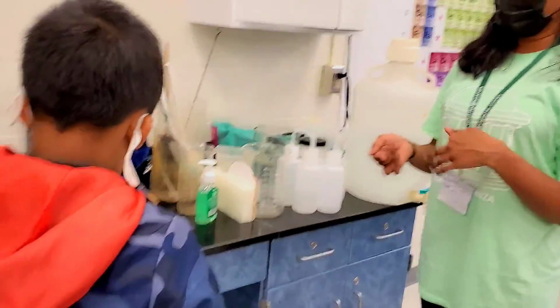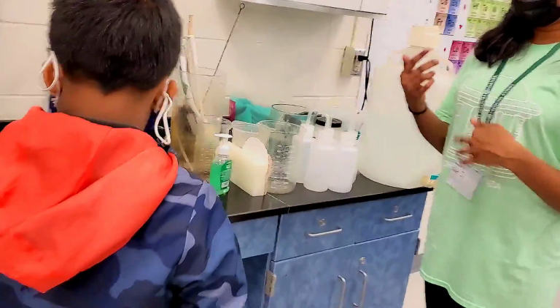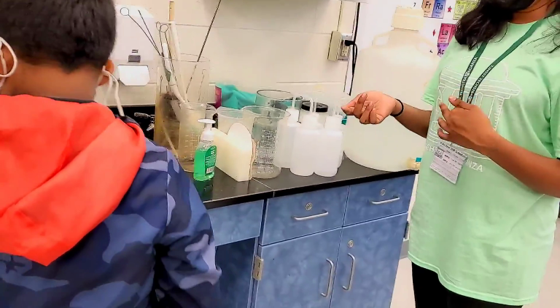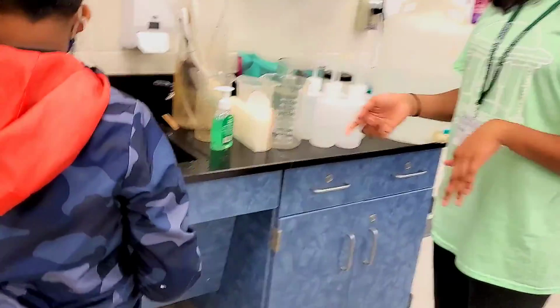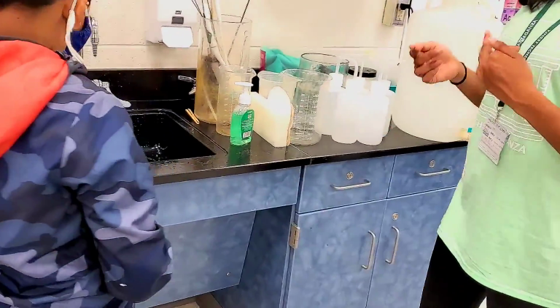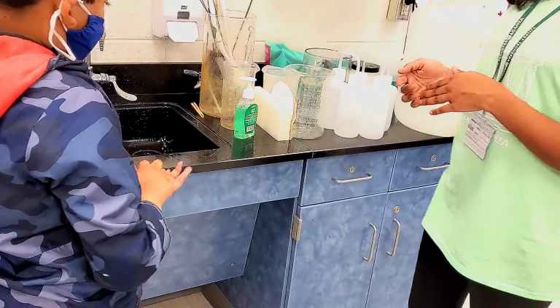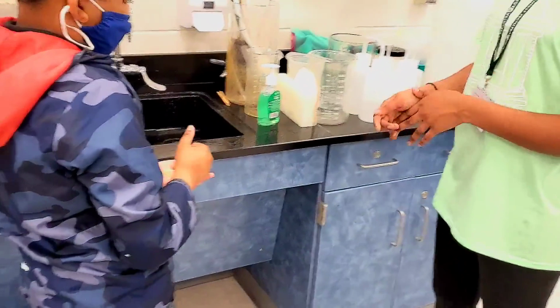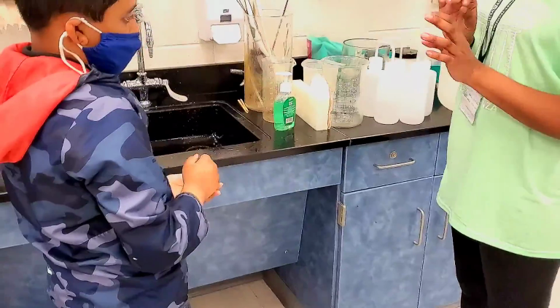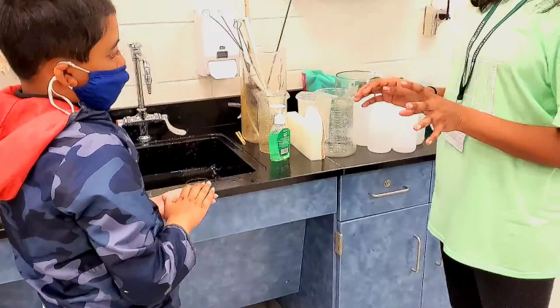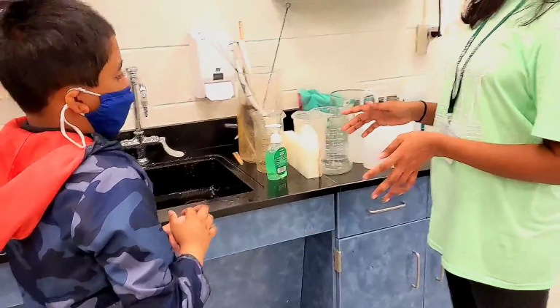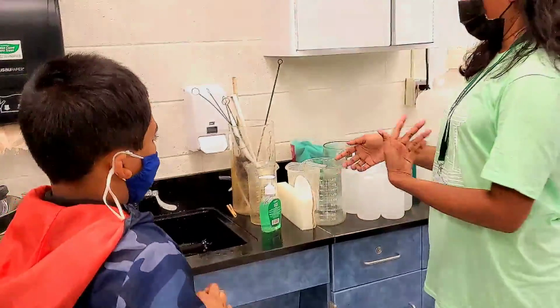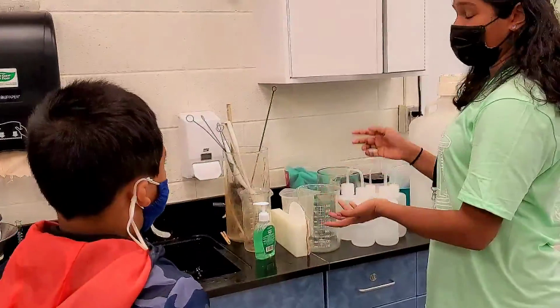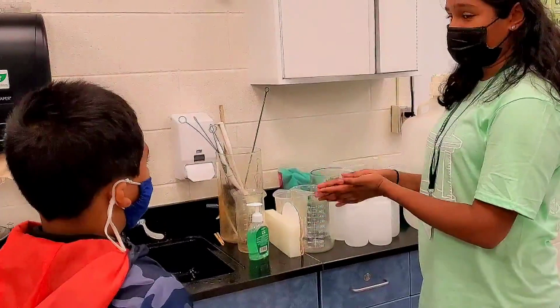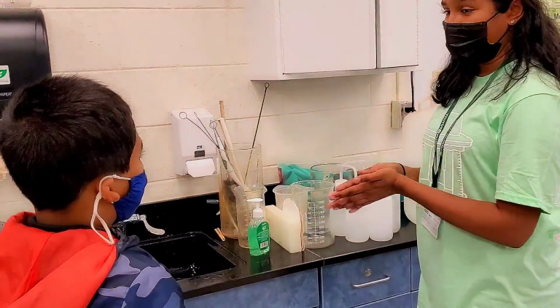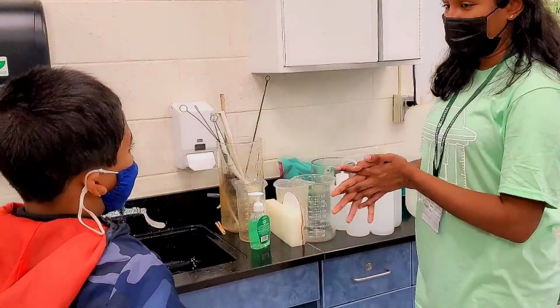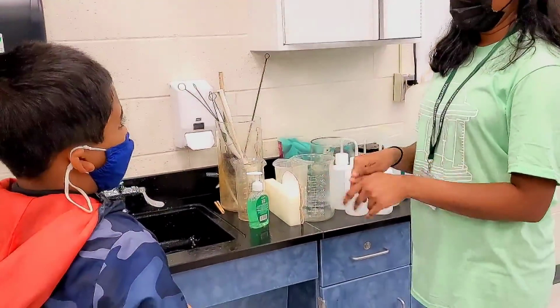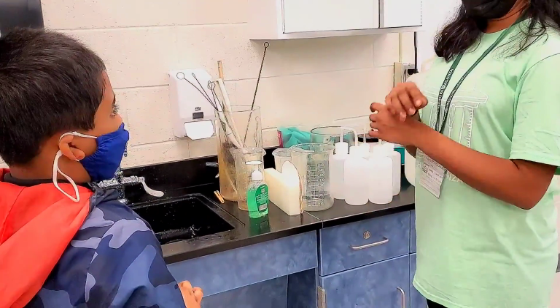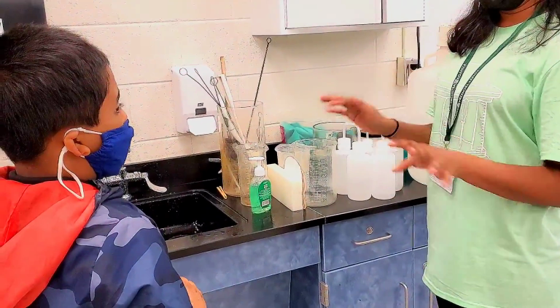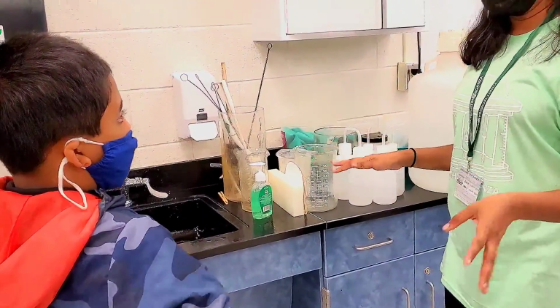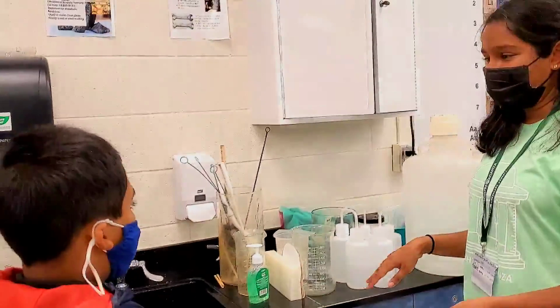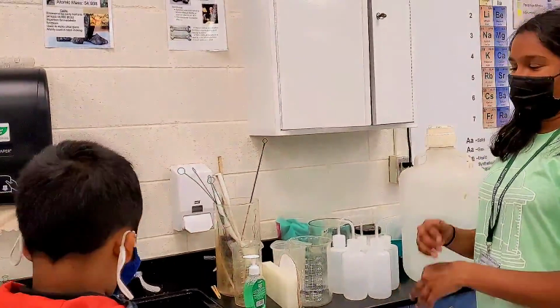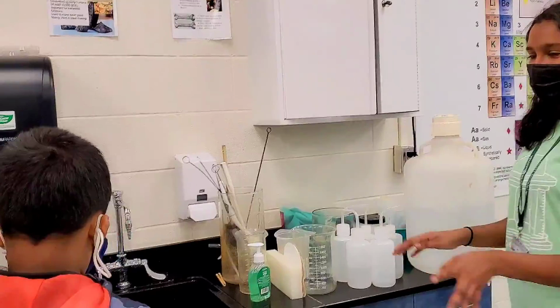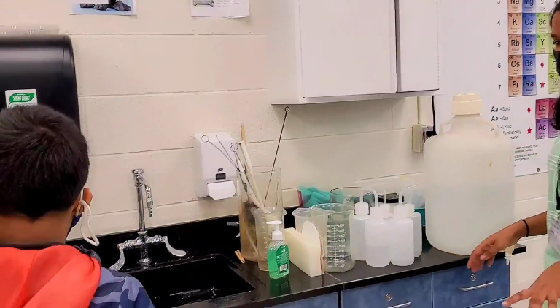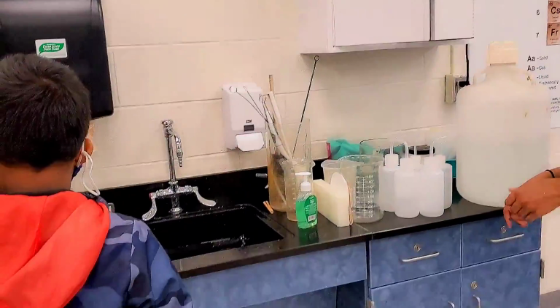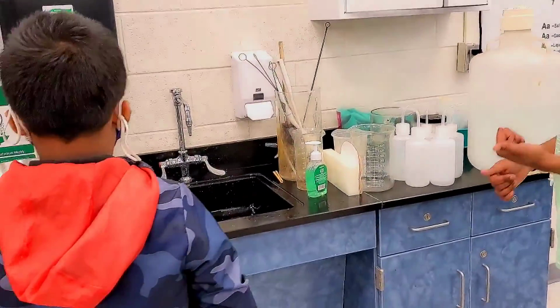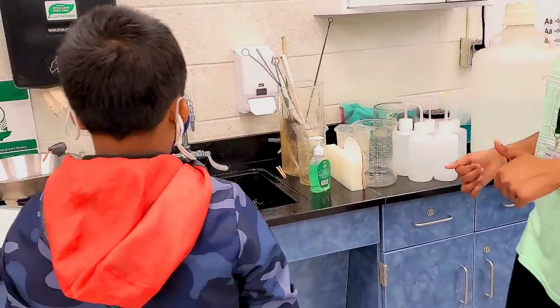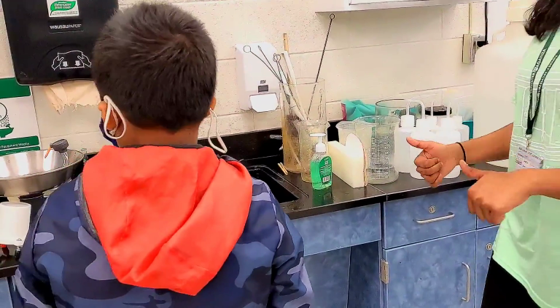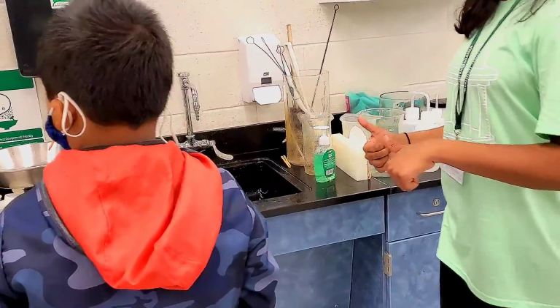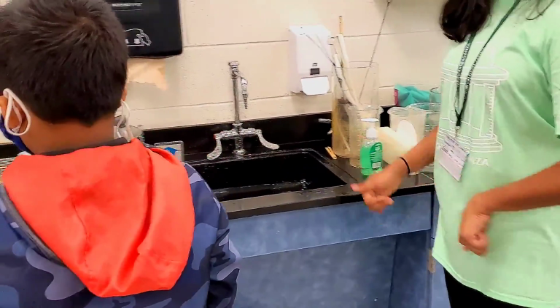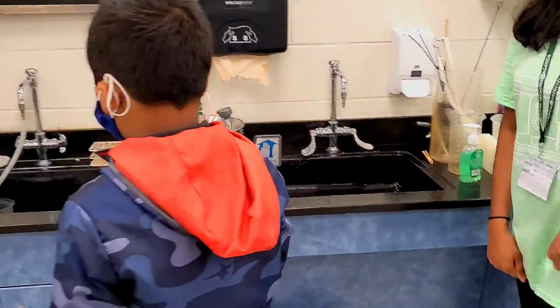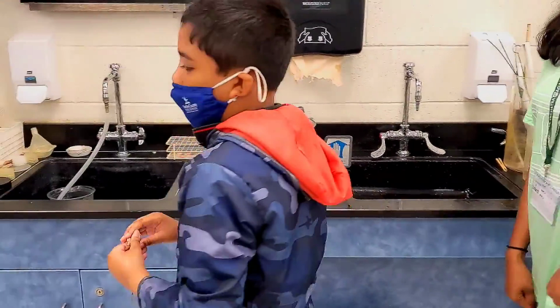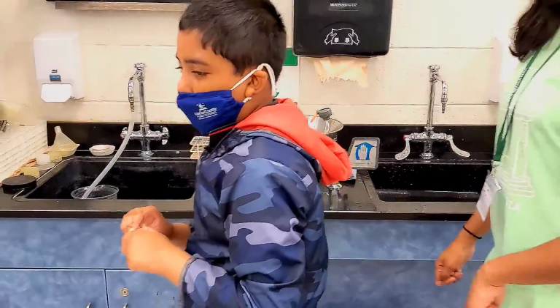So when you come home, you really want to make sure you take the extra five seconds, wash your hands with soap and water so that everyone can stay healthy and you don't spread any germs anymore. Okay? Understood? Okay.